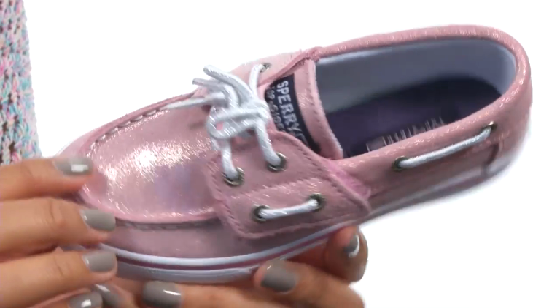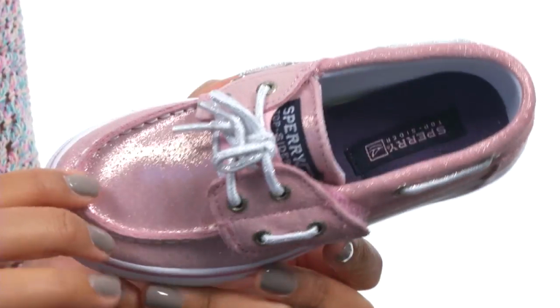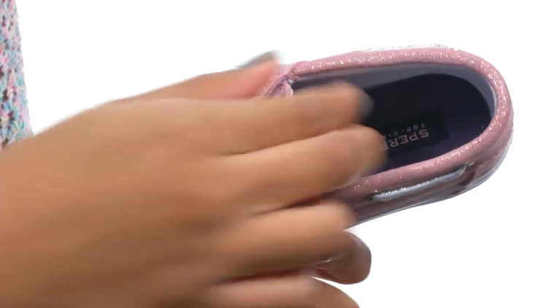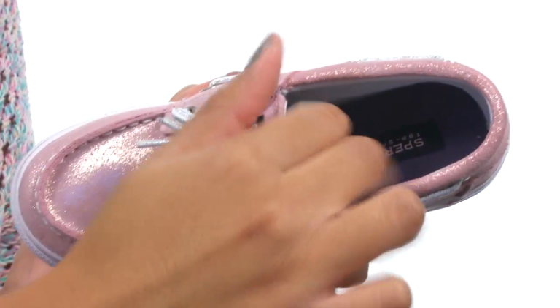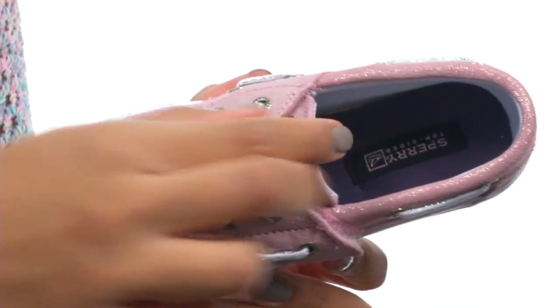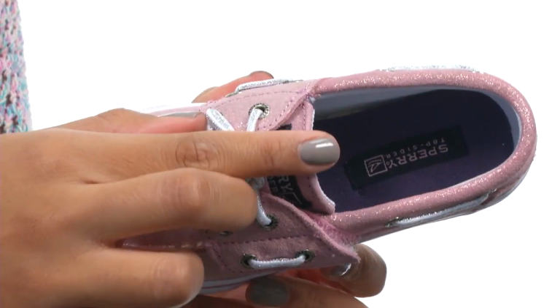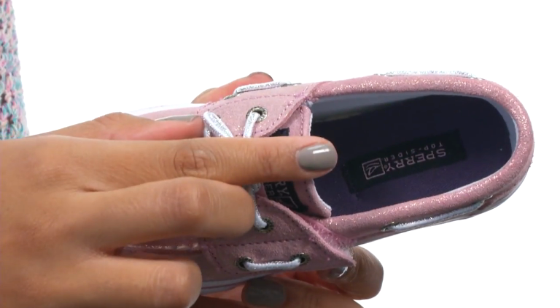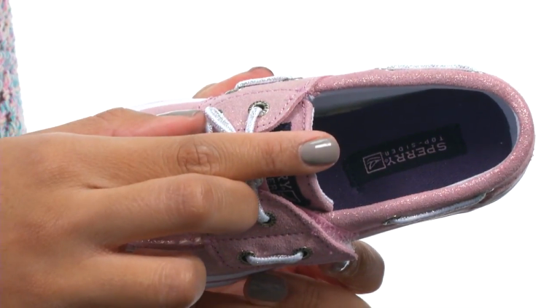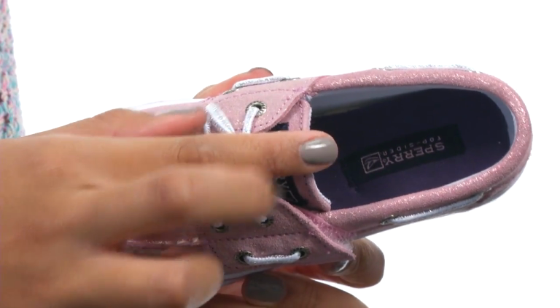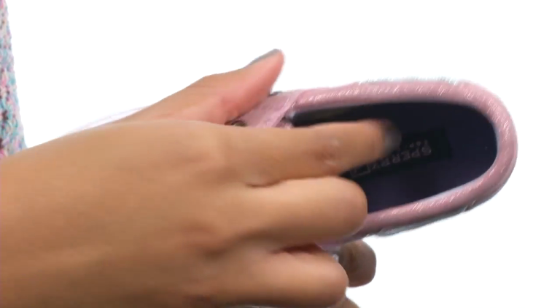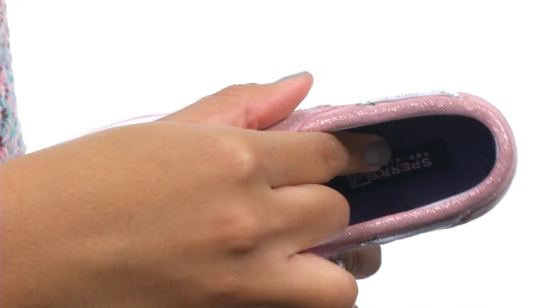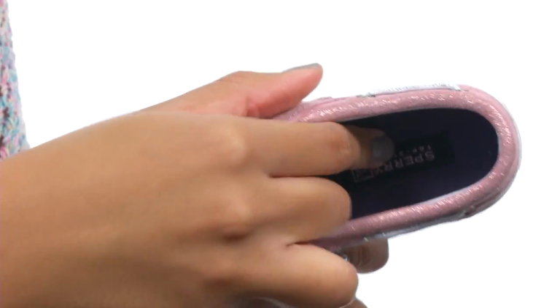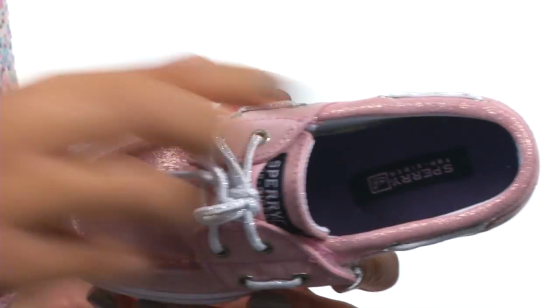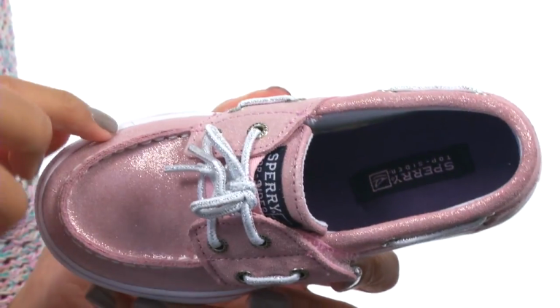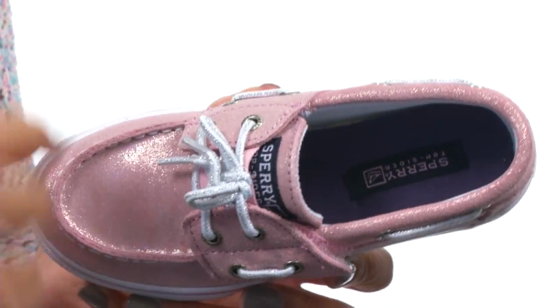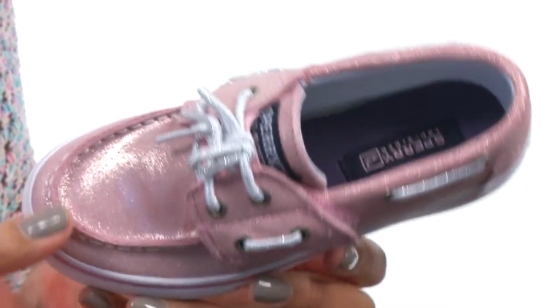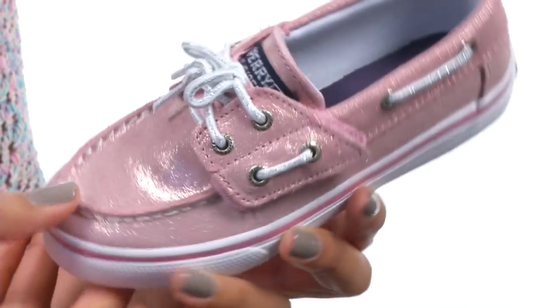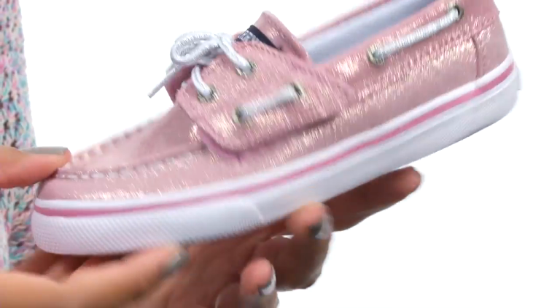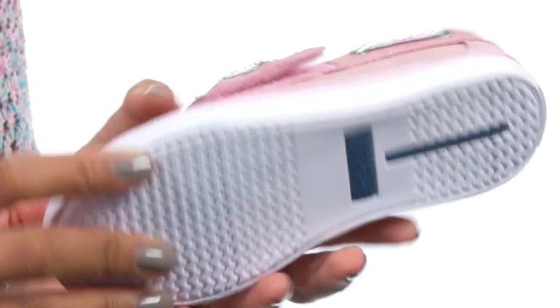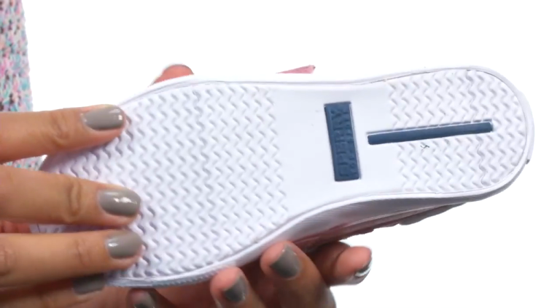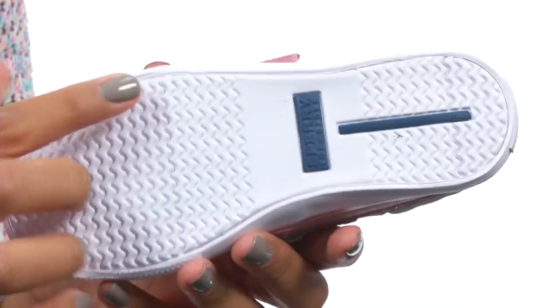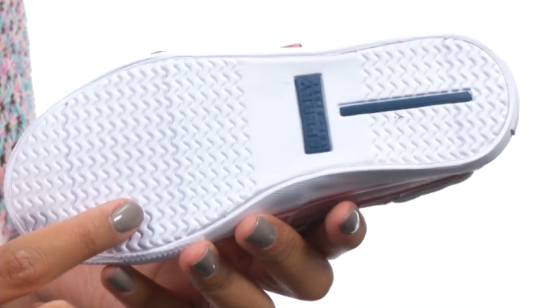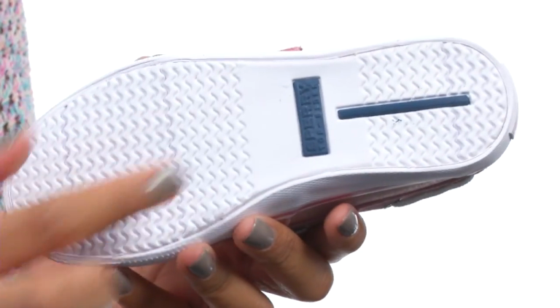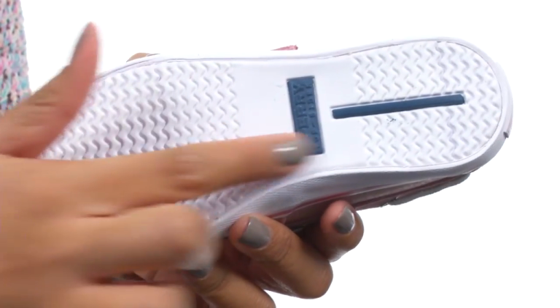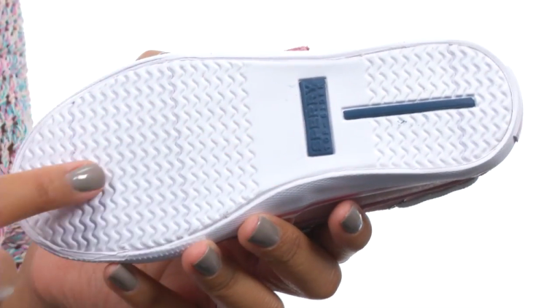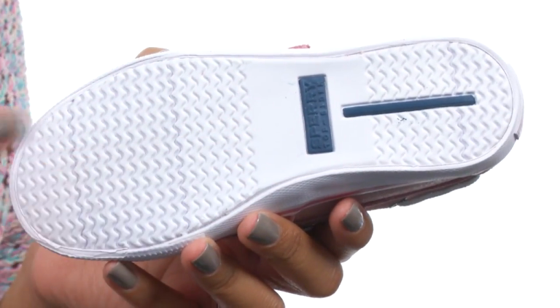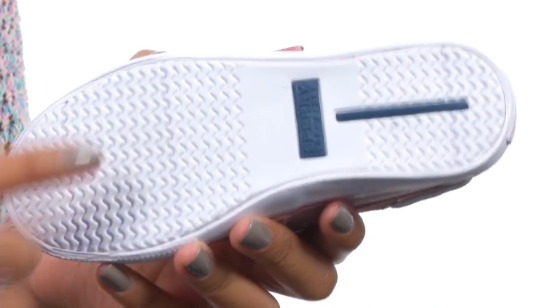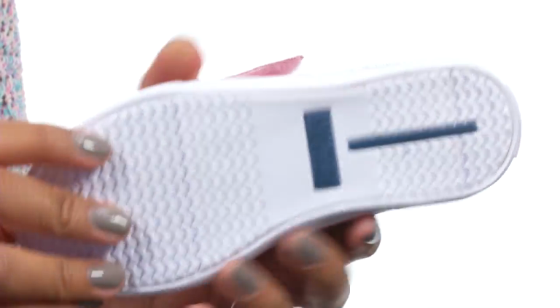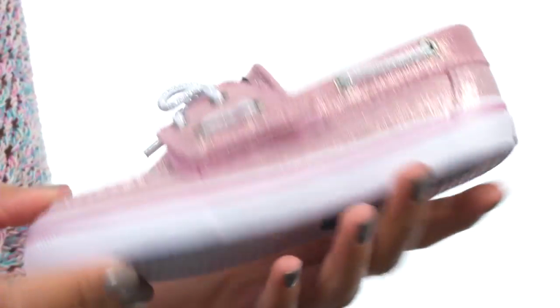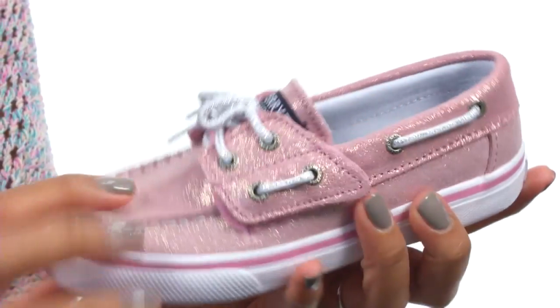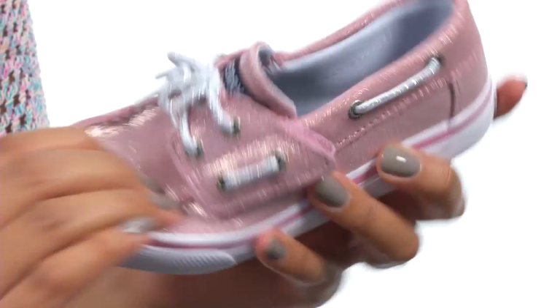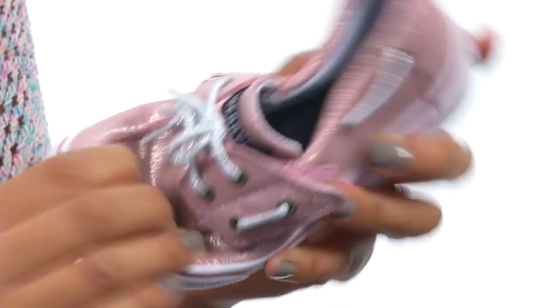On the inside you'll find soft lining for breathability along with a lightly cushioned insole for comfort, and the bottom gives a non-marking molded outsole that's great for traction and flexibility.